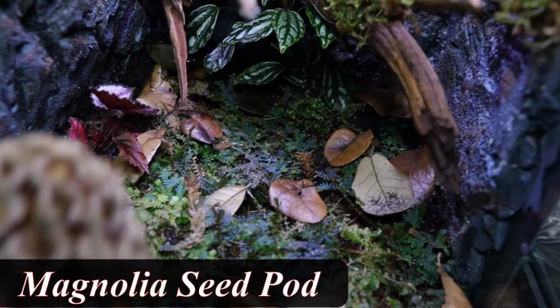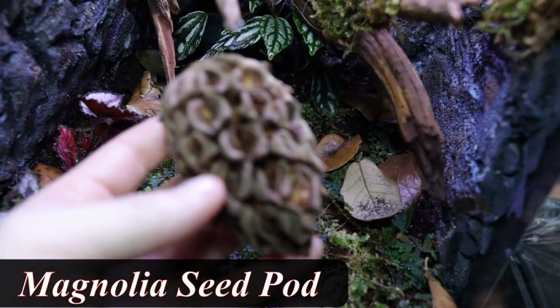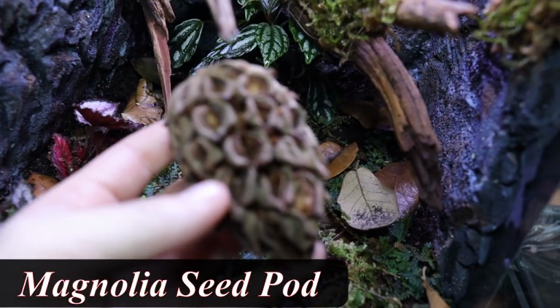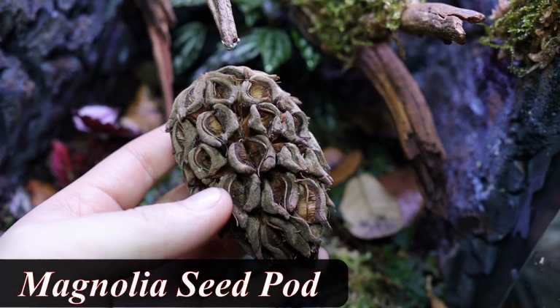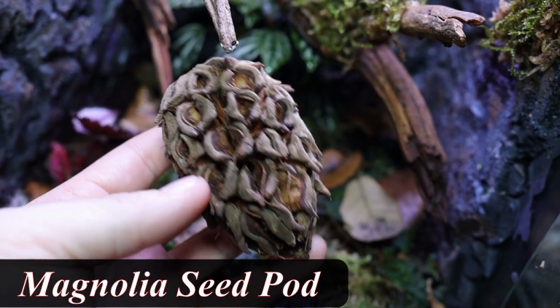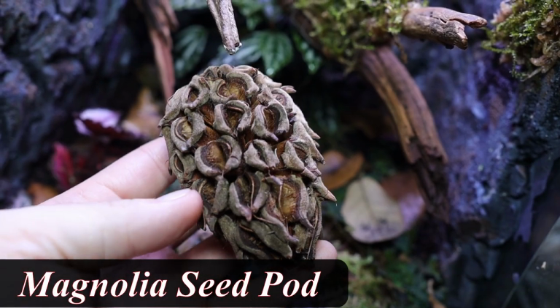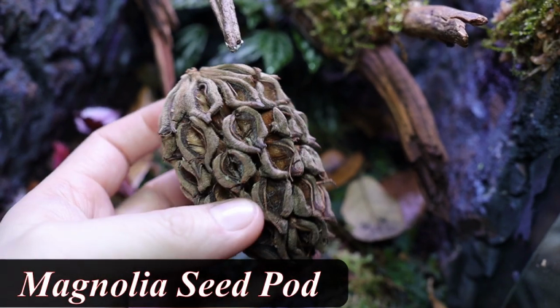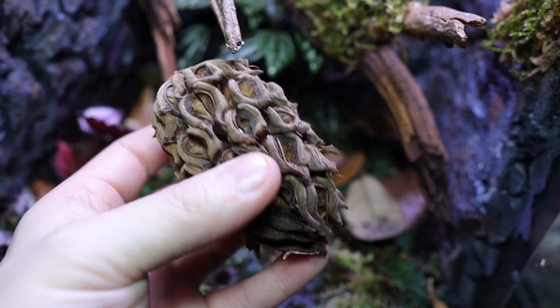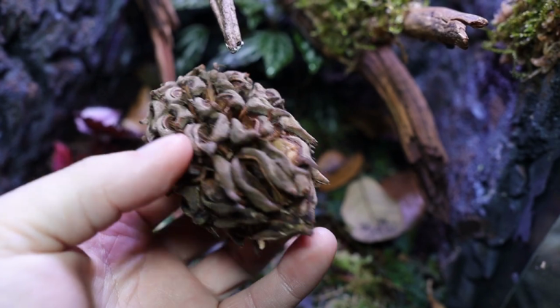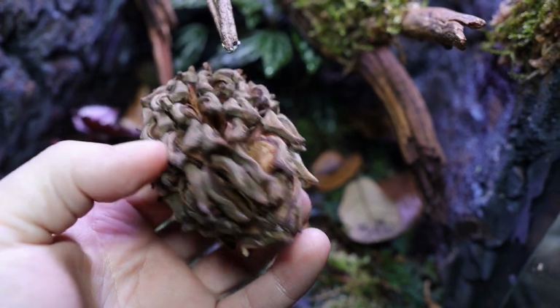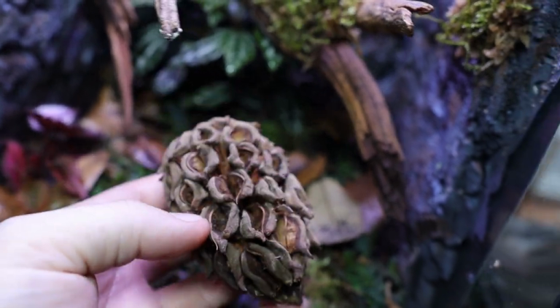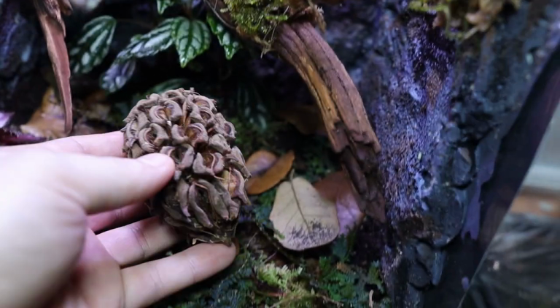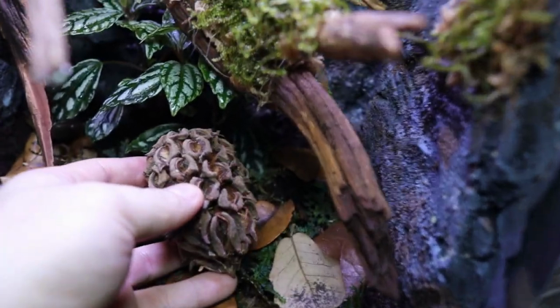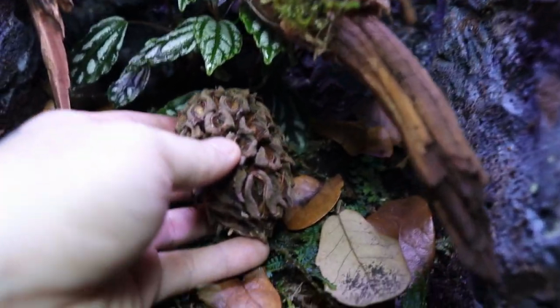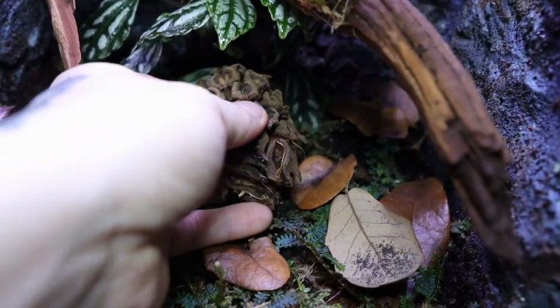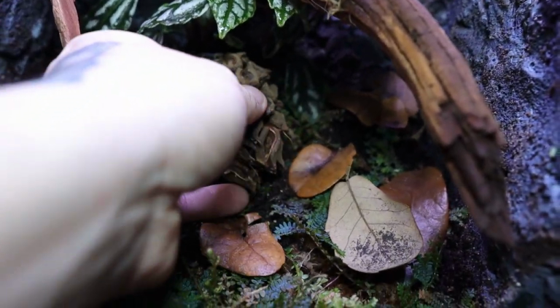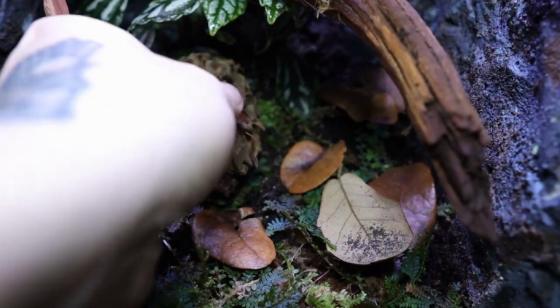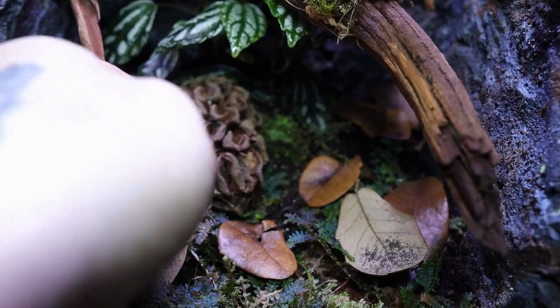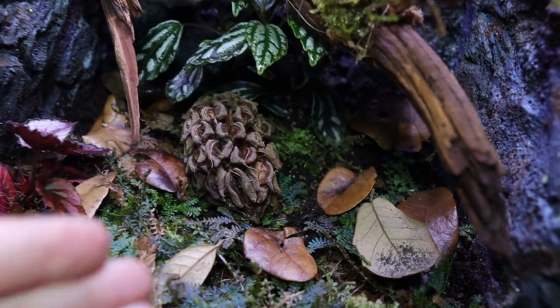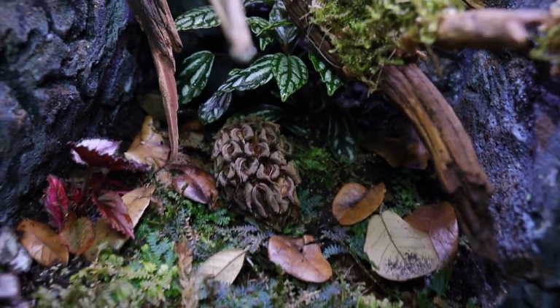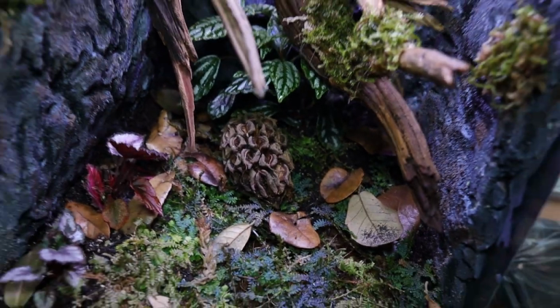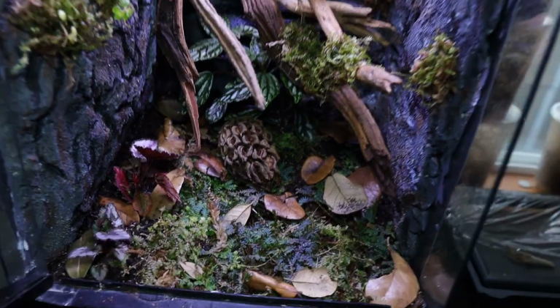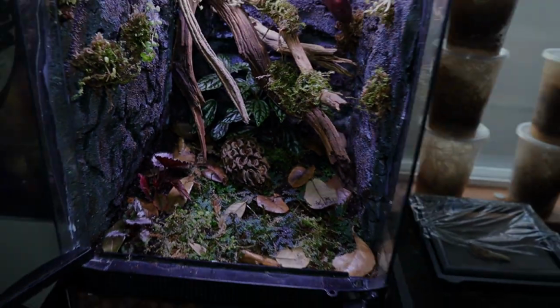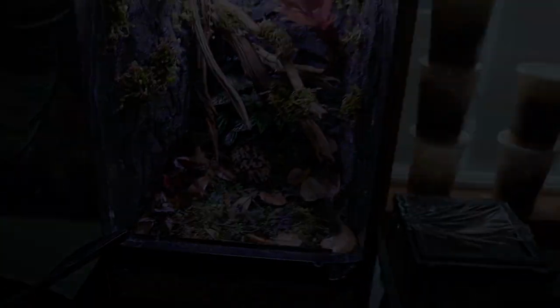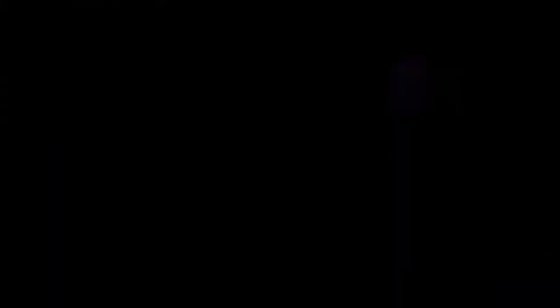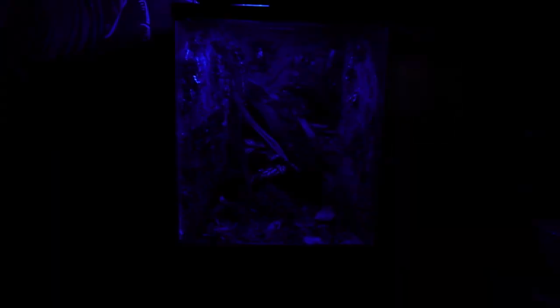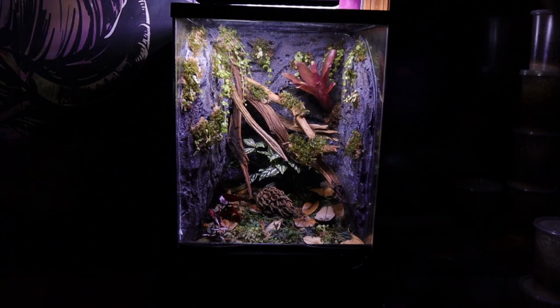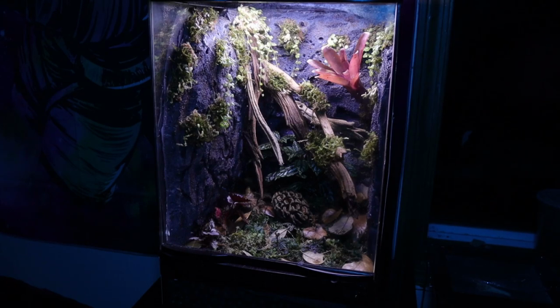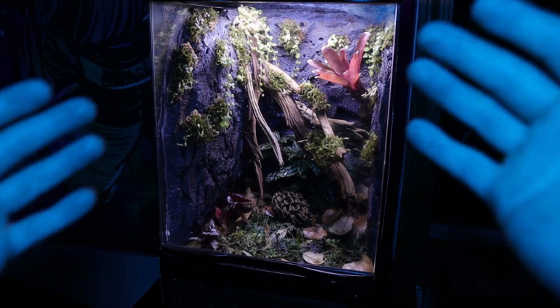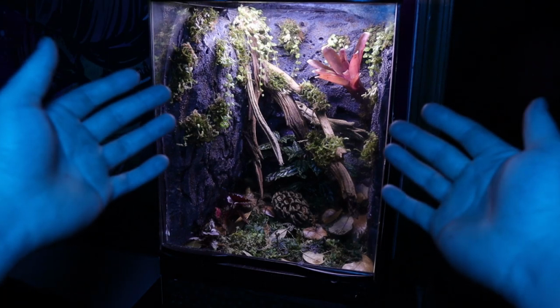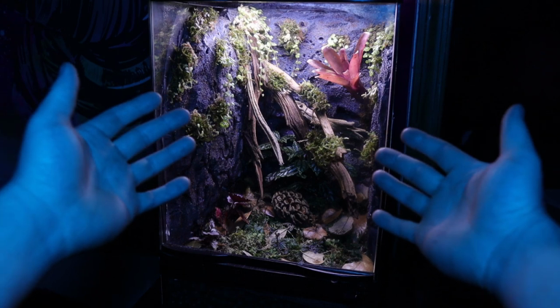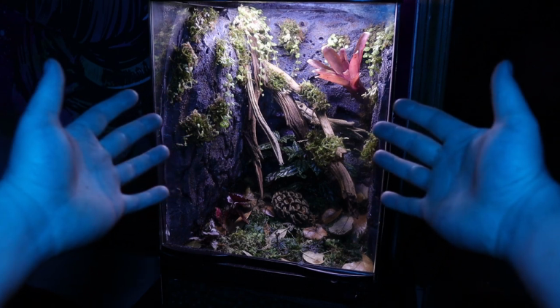For my last touch, I'll be adding a magnolia seed pod — I just love the pinecone look of it. I'm placing it right here under the tree trunk and this will just blend it all in. And I'd like to present to you my work of art.